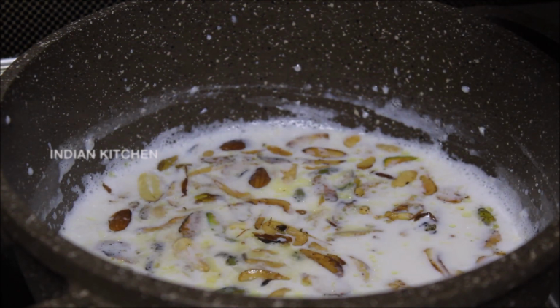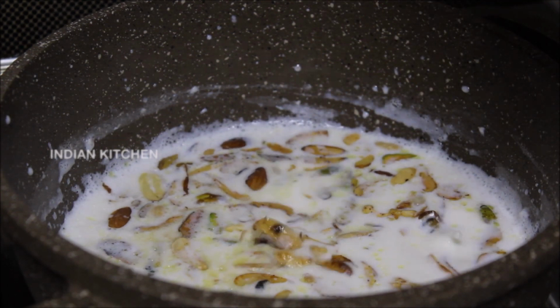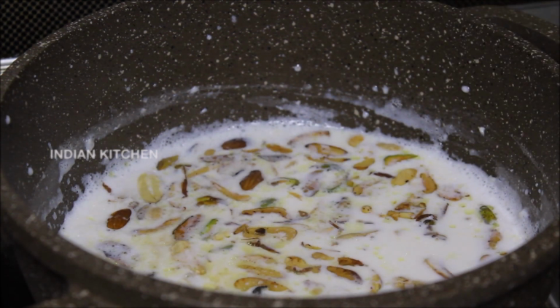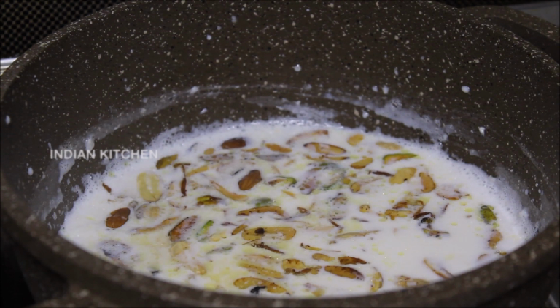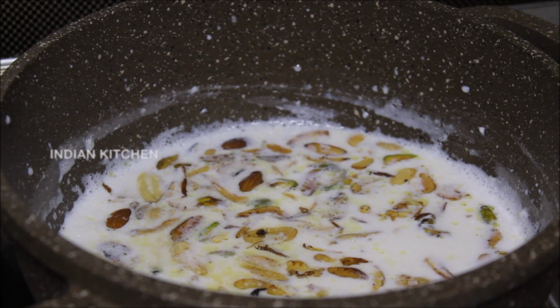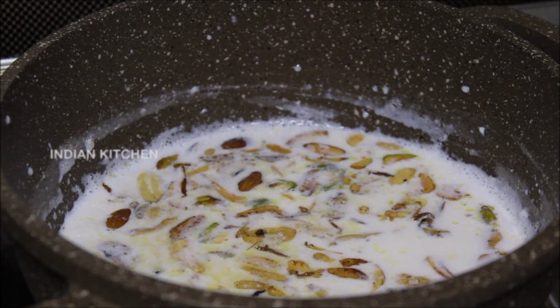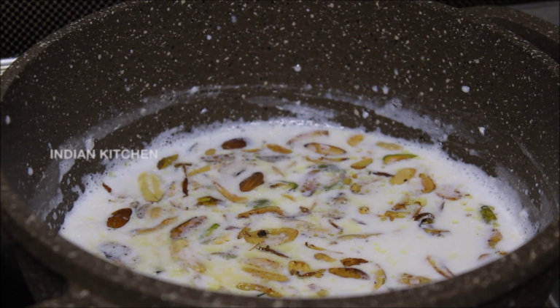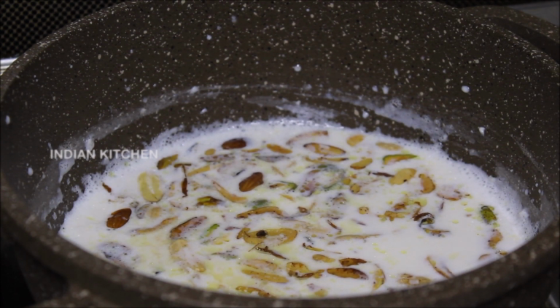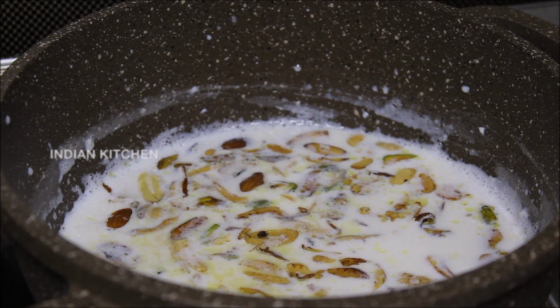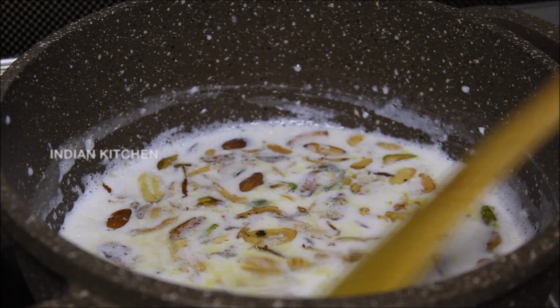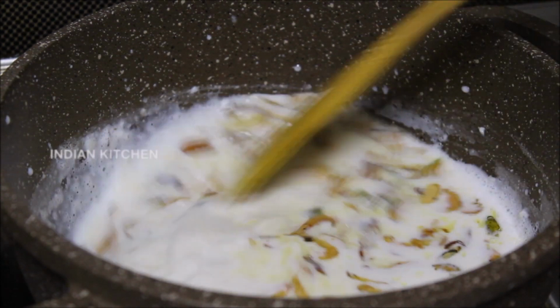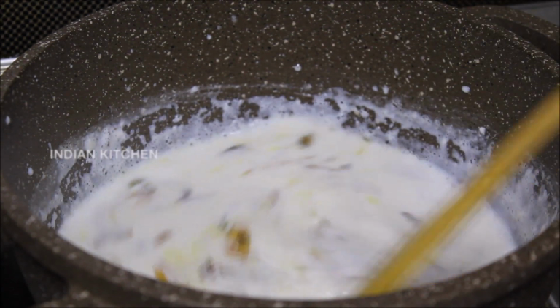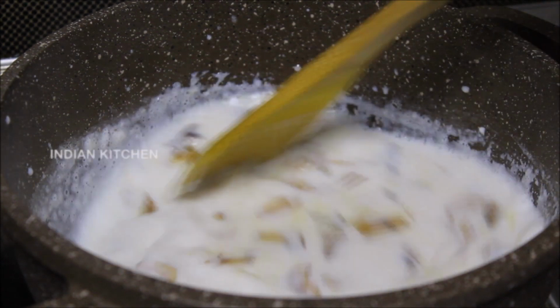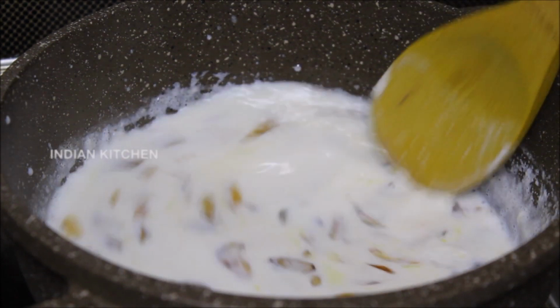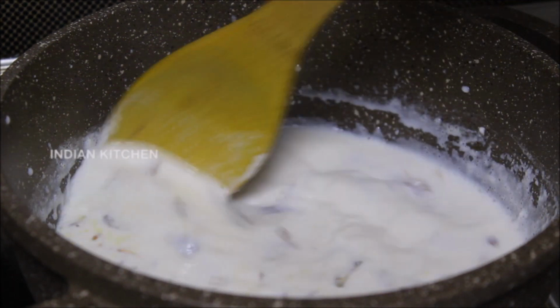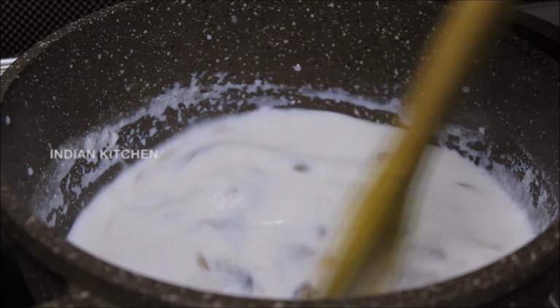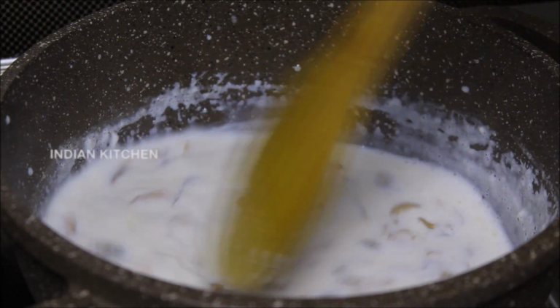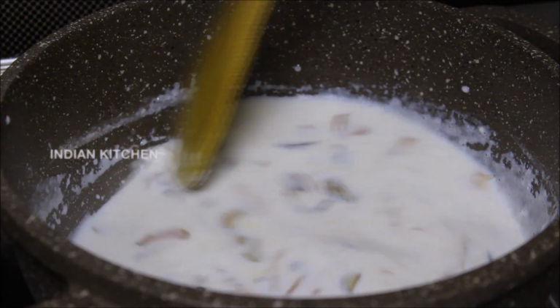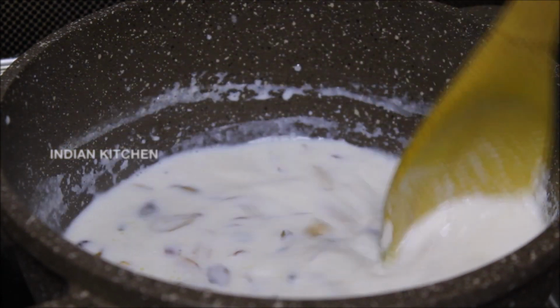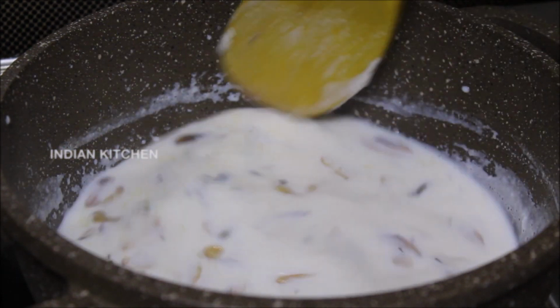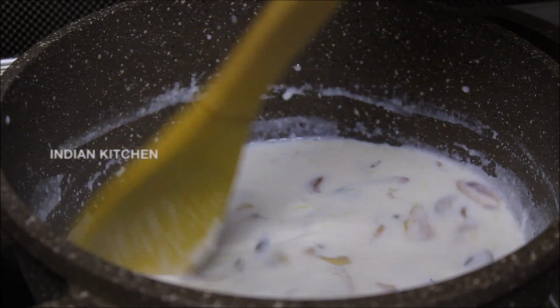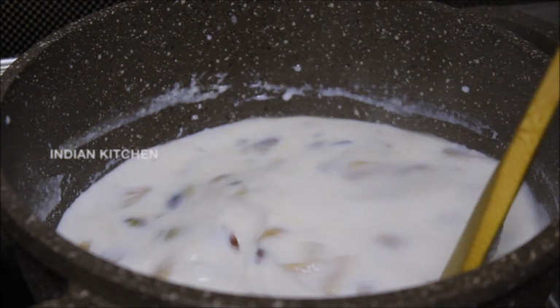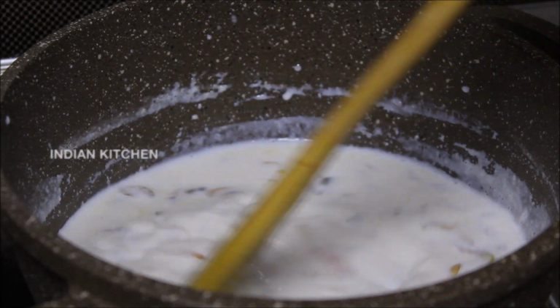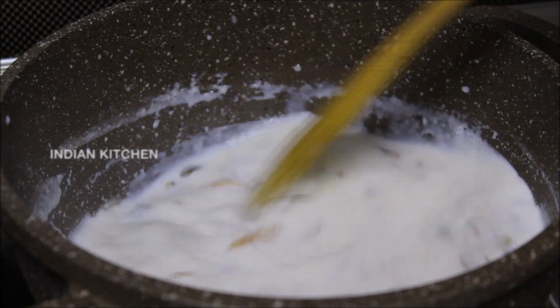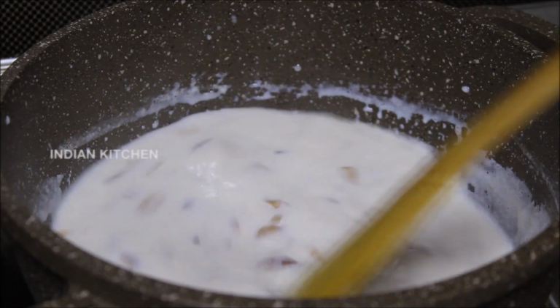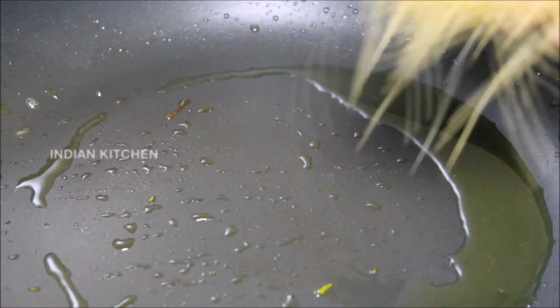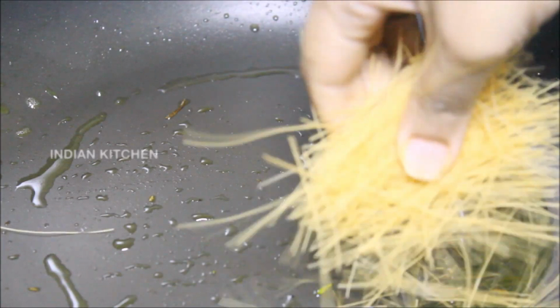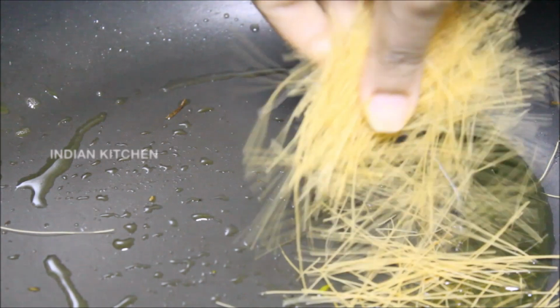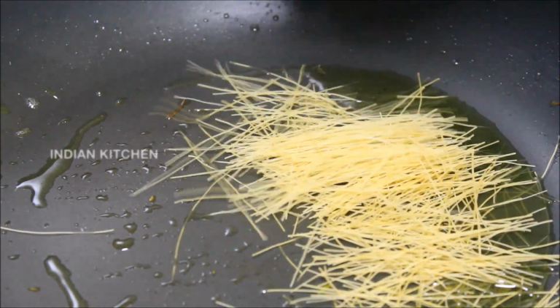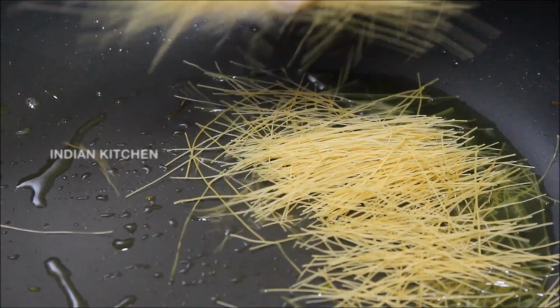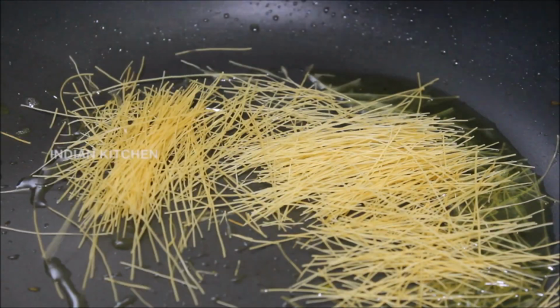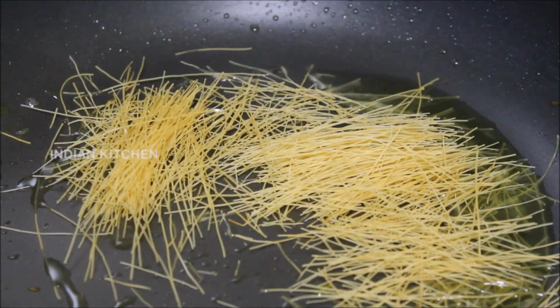We will add dry fruits. We will add some more of the rice.